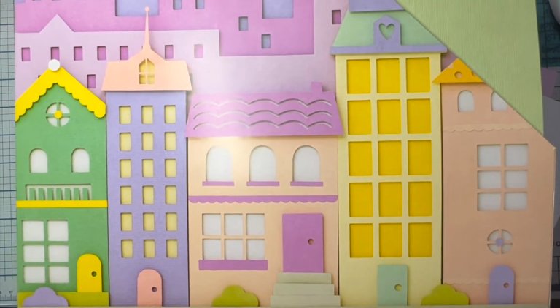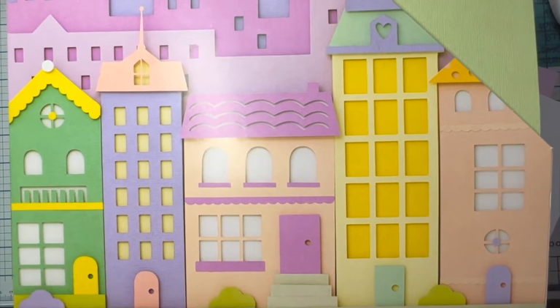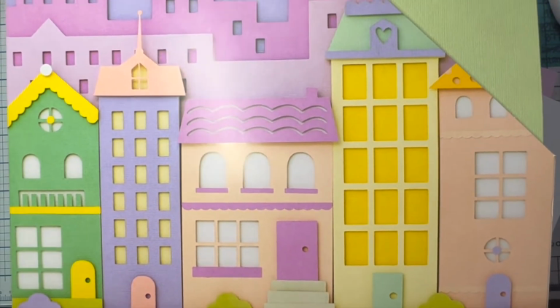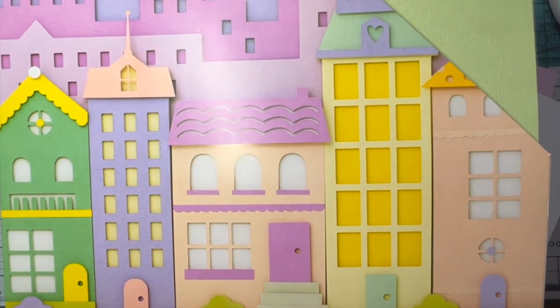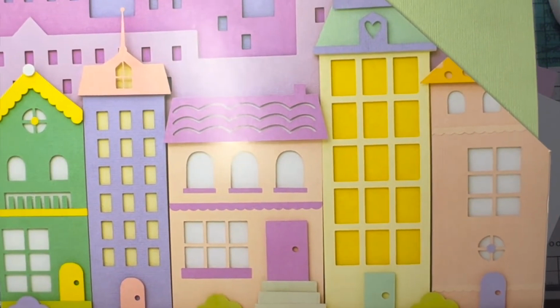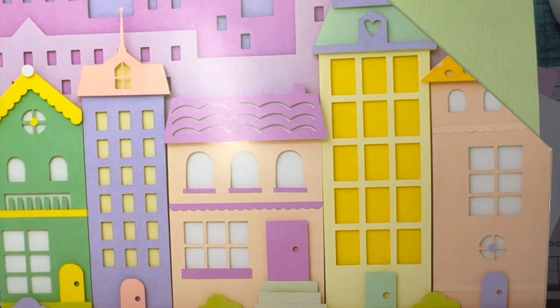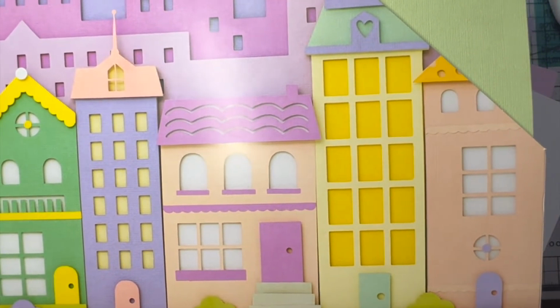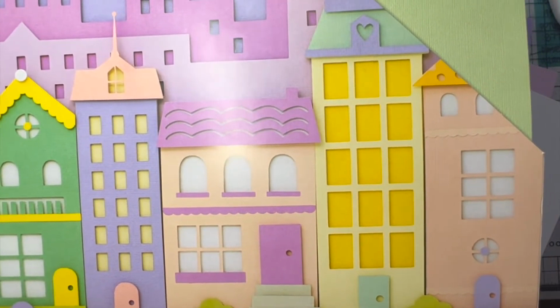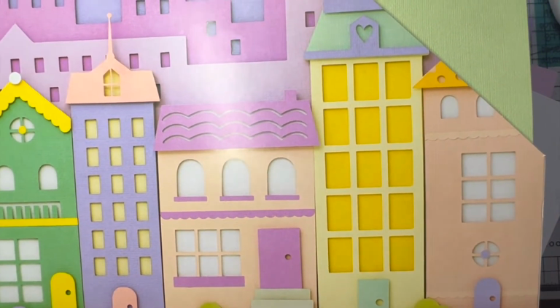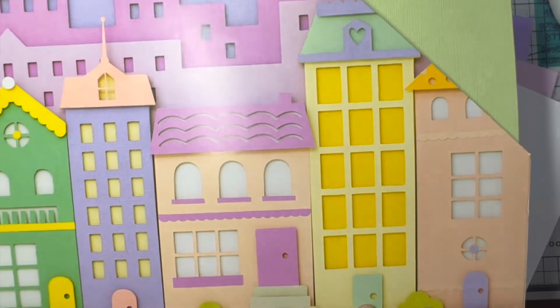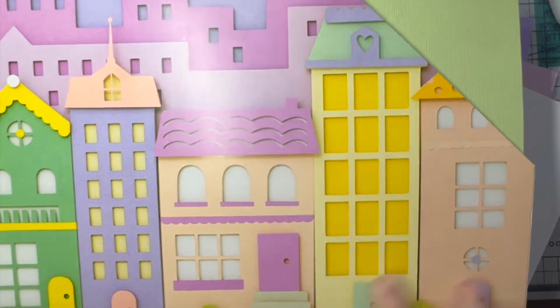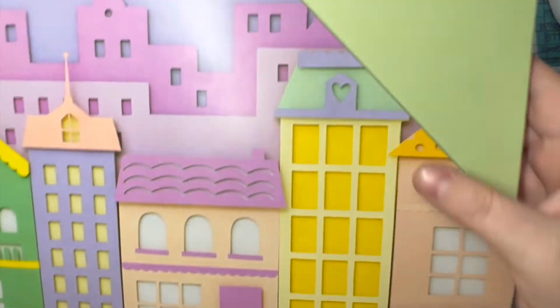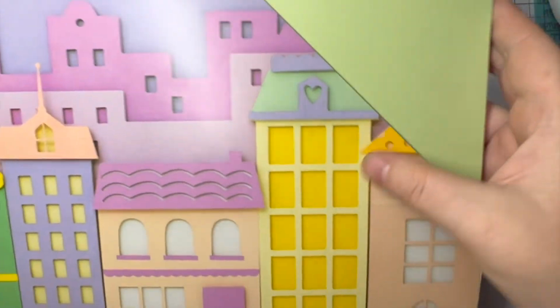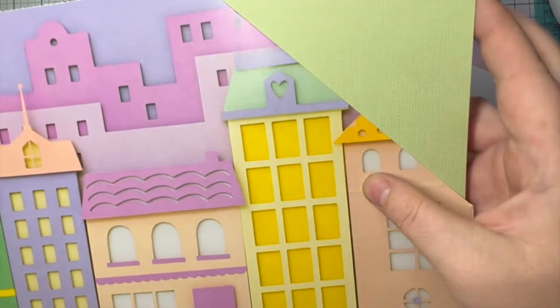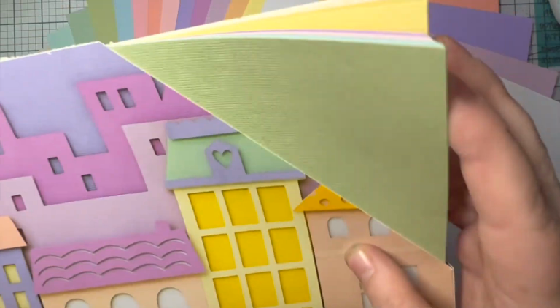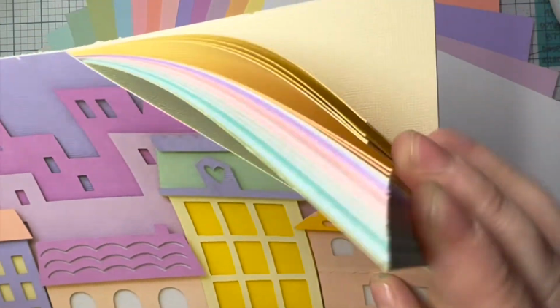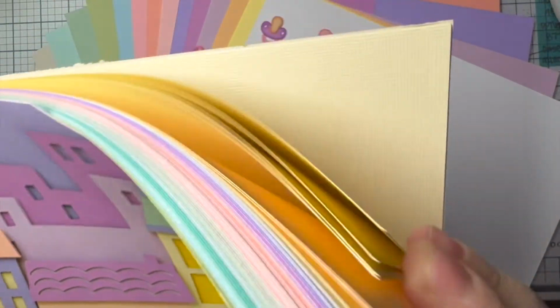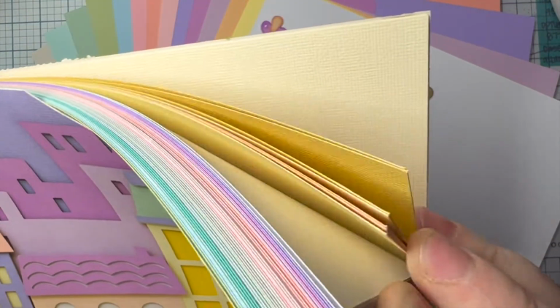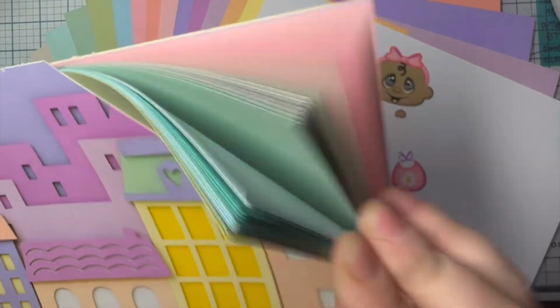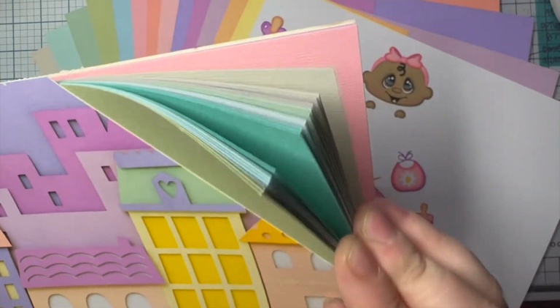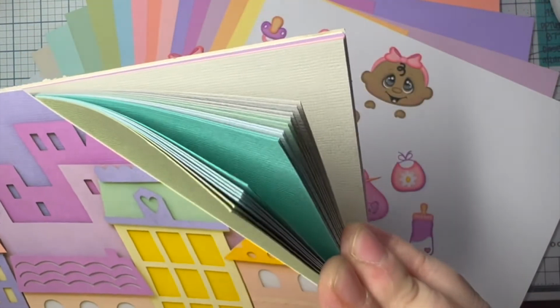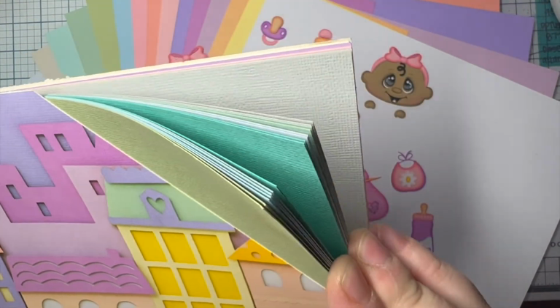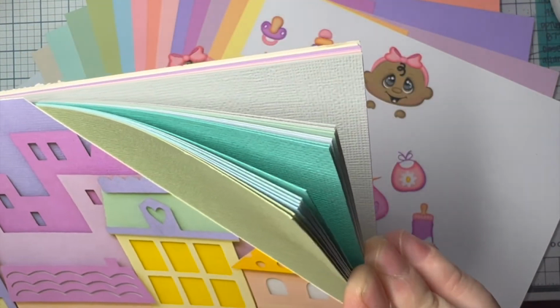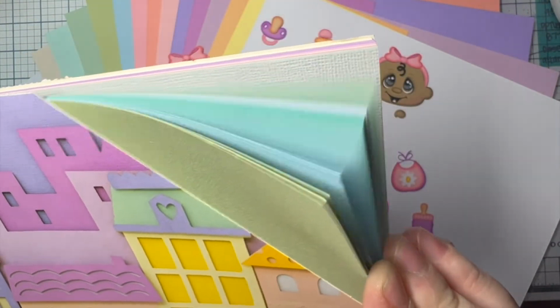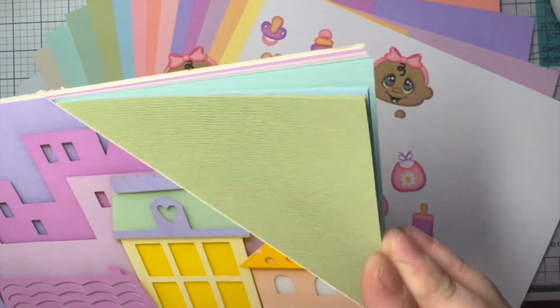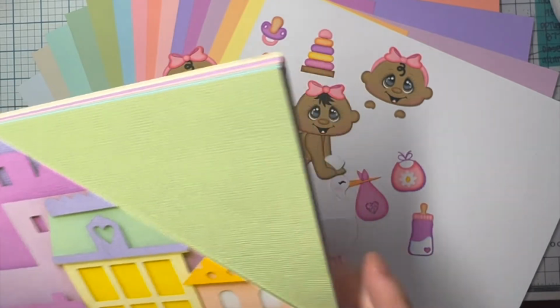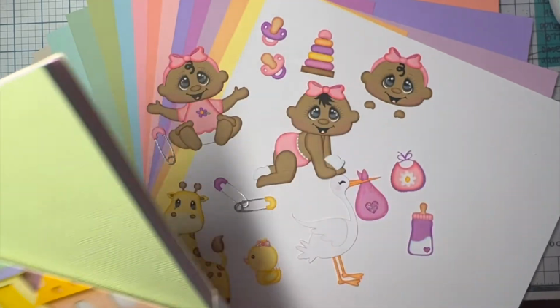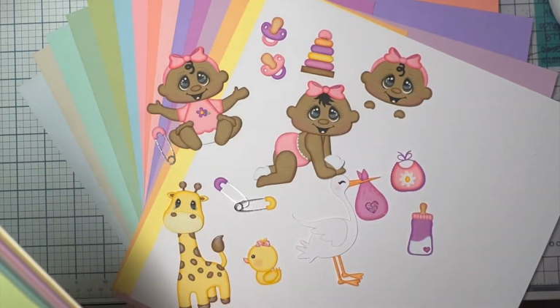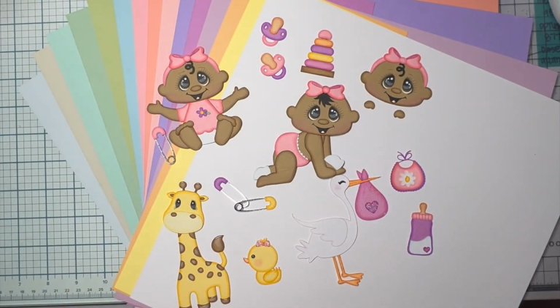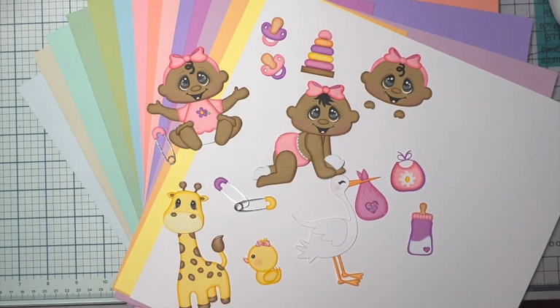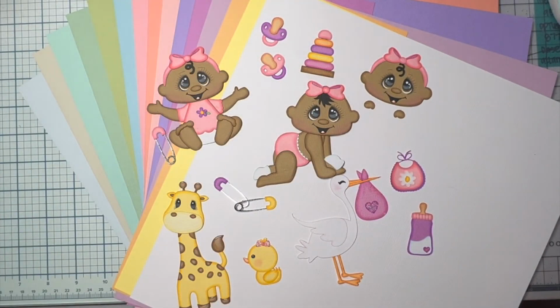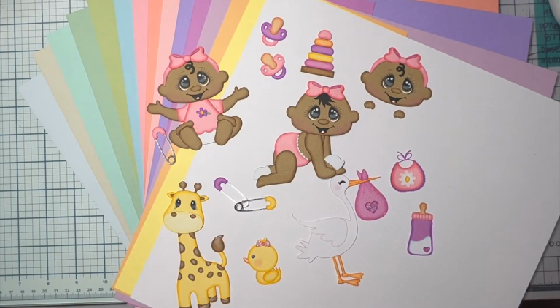There are 3 of each sheet and 20 colors. There are an abundance of colors — you can do so many things with it, and this is what I did with it.